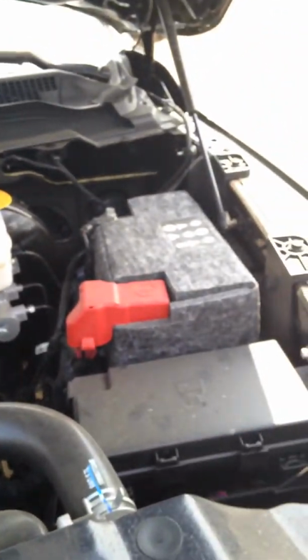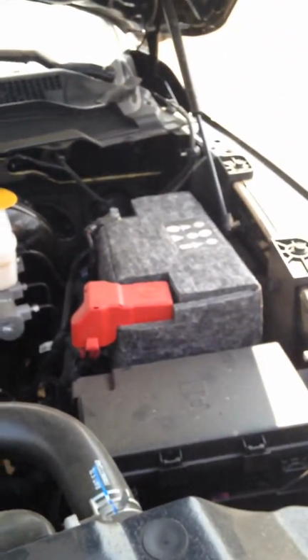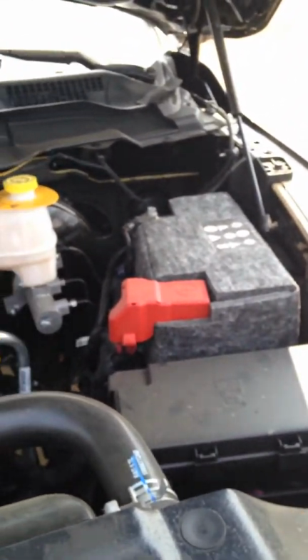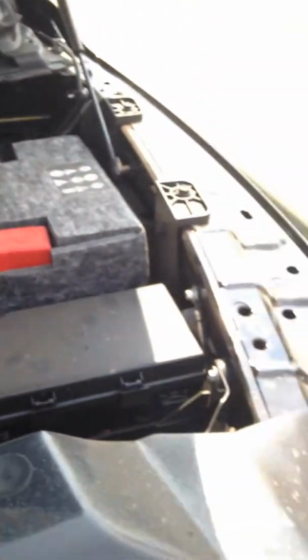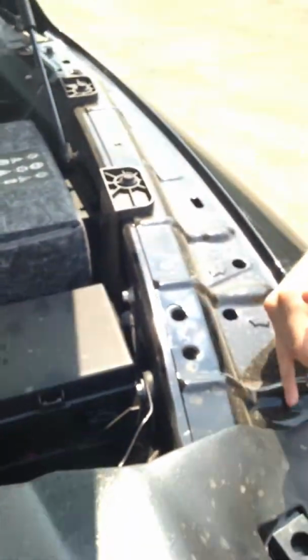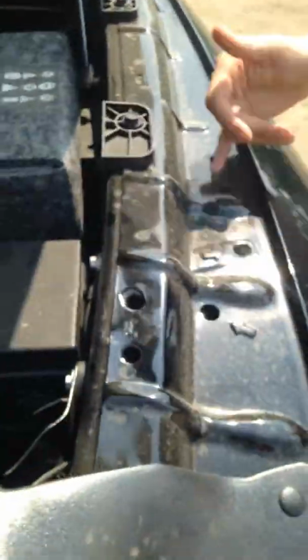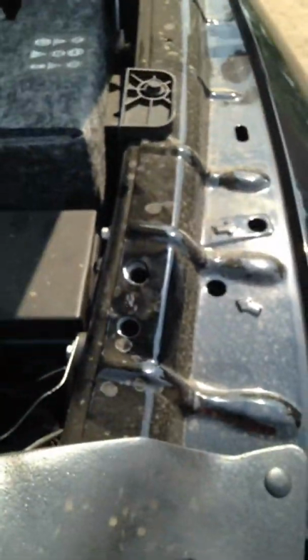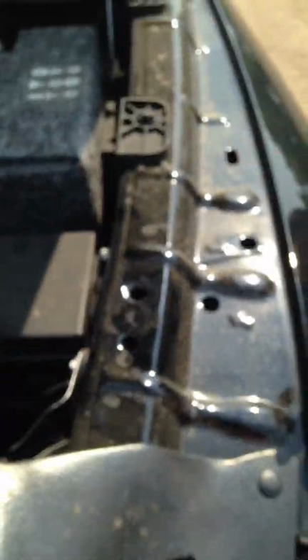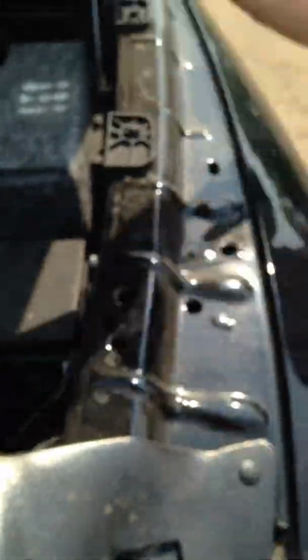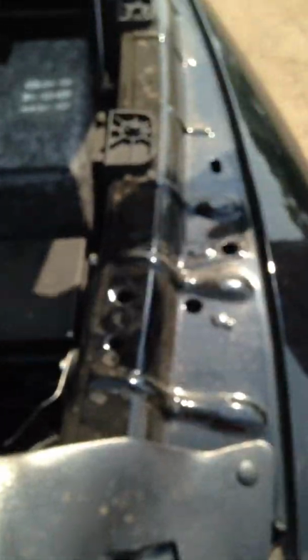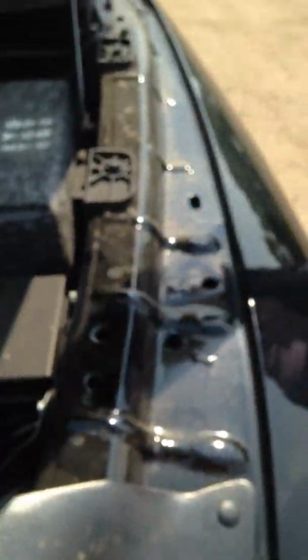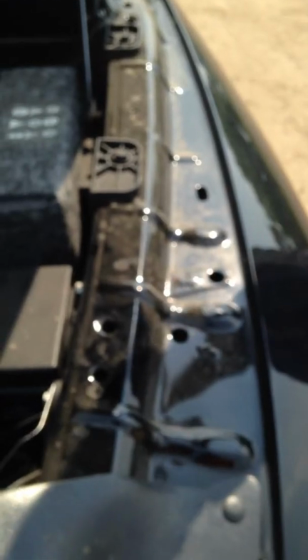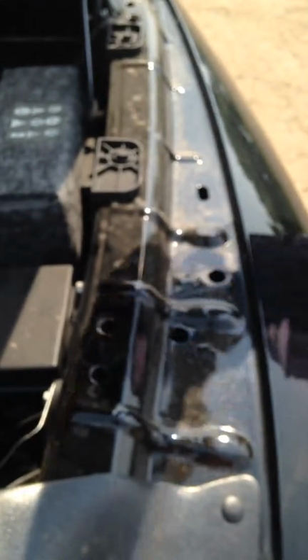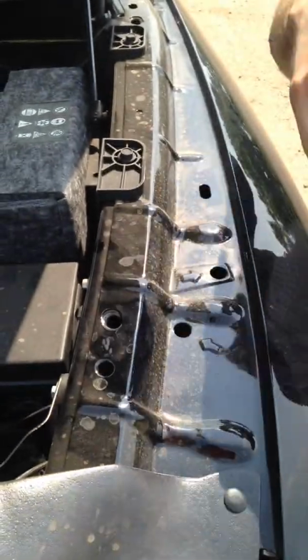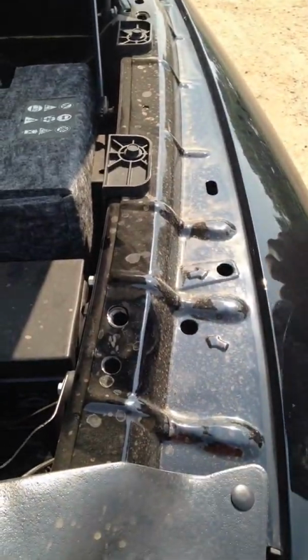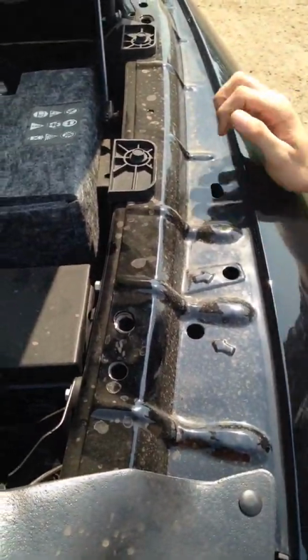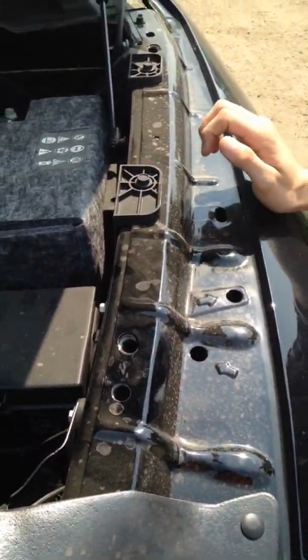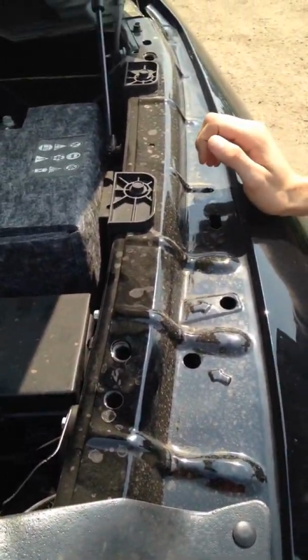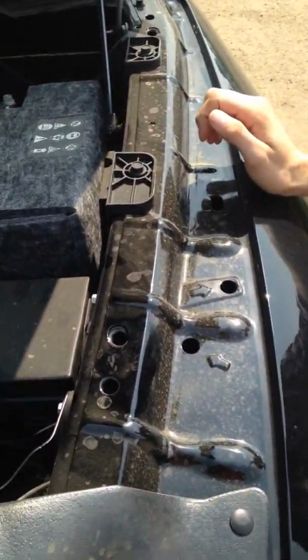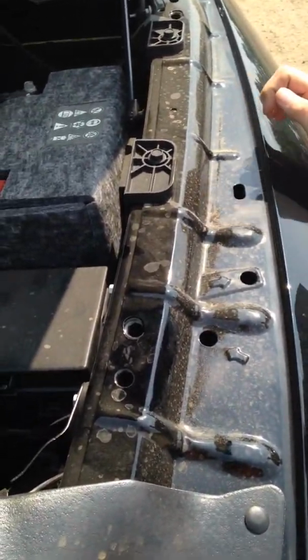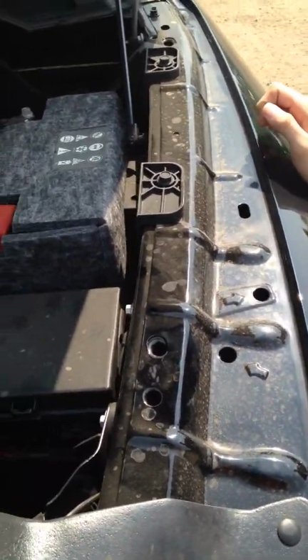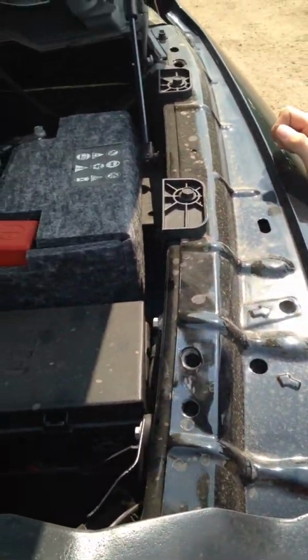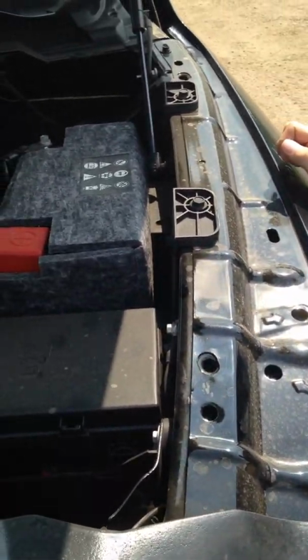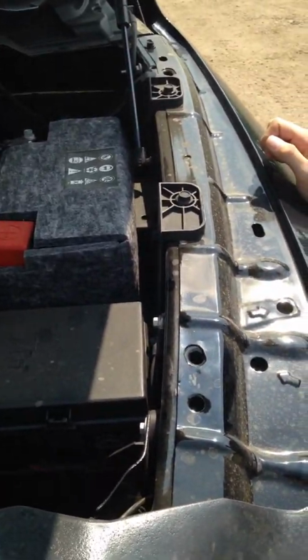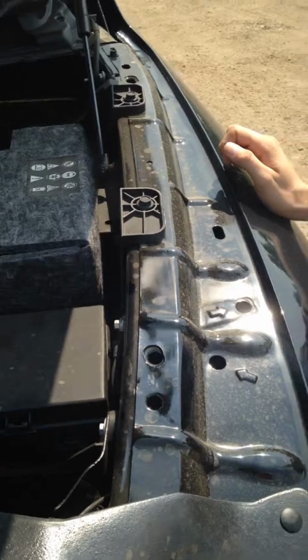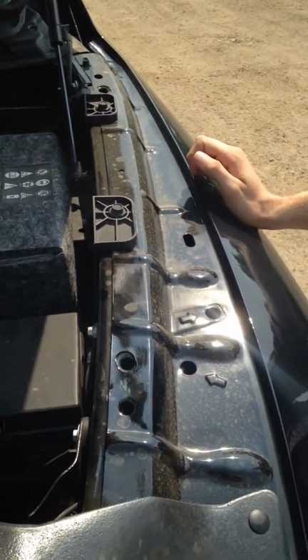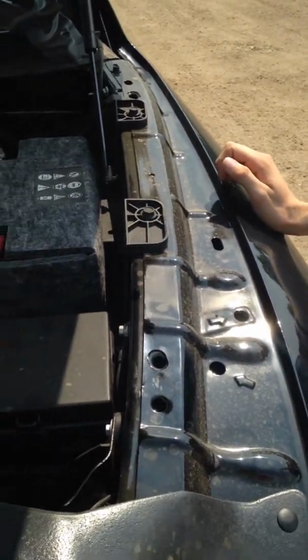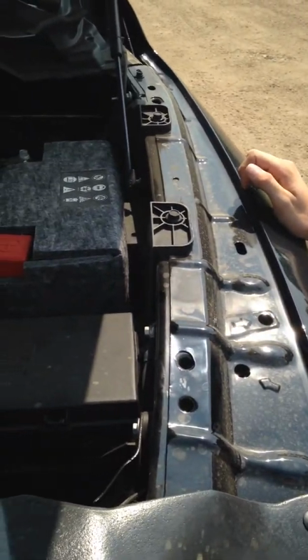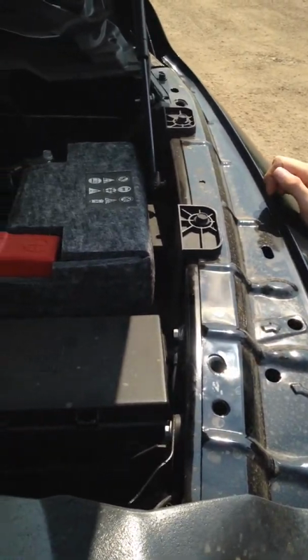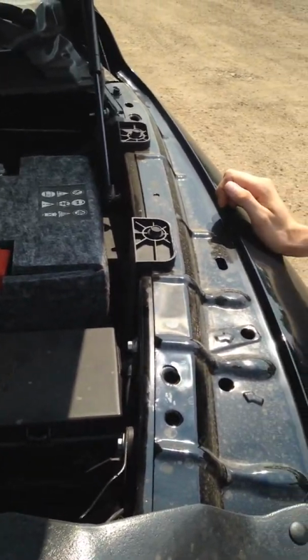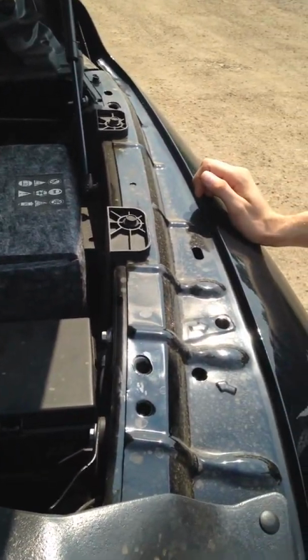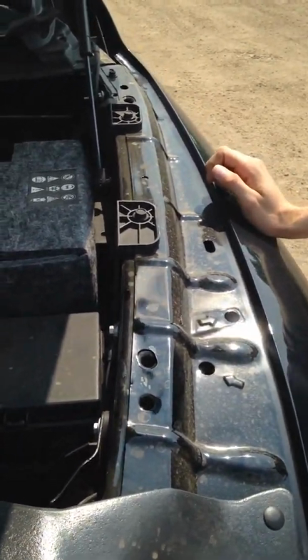Speaking of safety, they've installed nice crumple points along the sides as well as along the top of the hood here. So if you ever do get into a collision, it's going to crumple up like an accordion and absorb a lot of that impact, and also be a little bit less costly on your pocket.